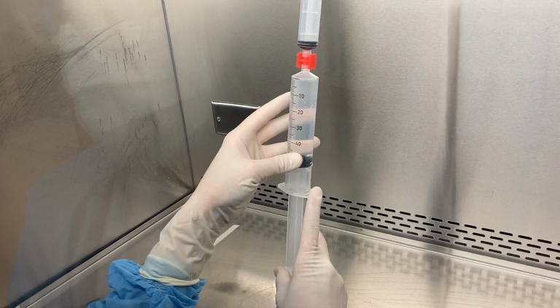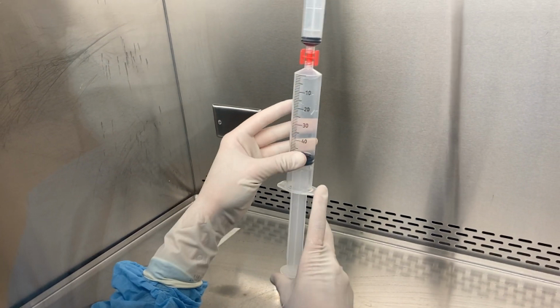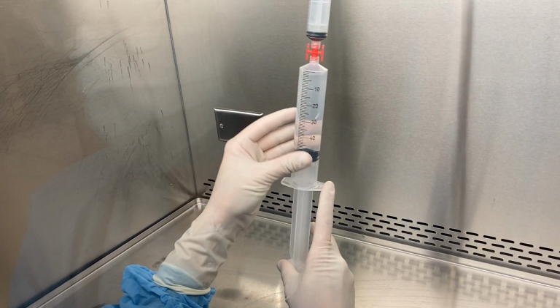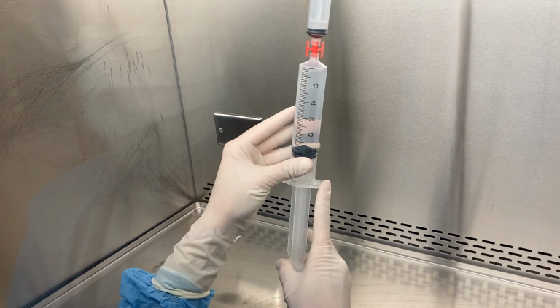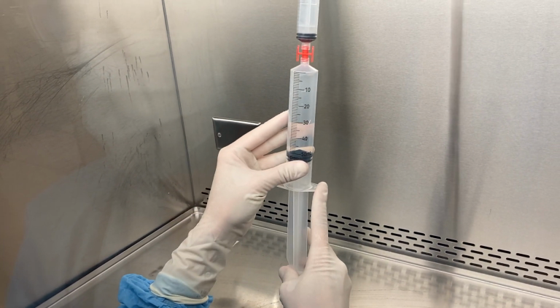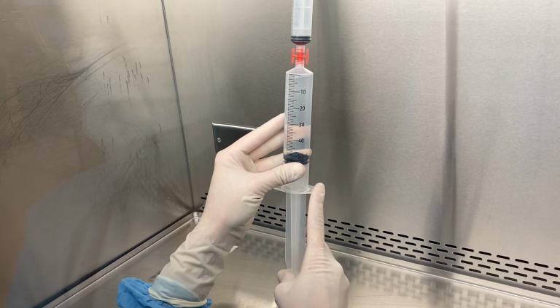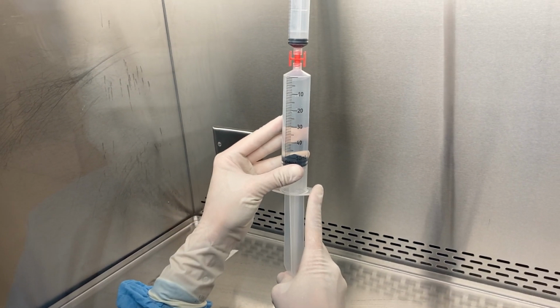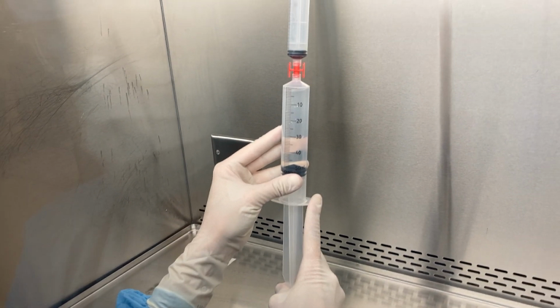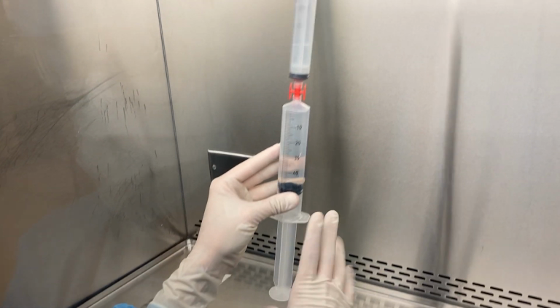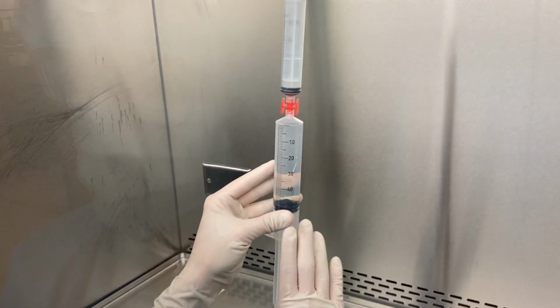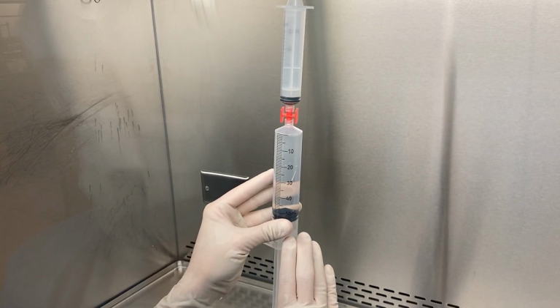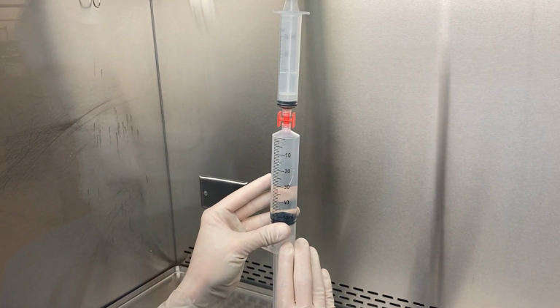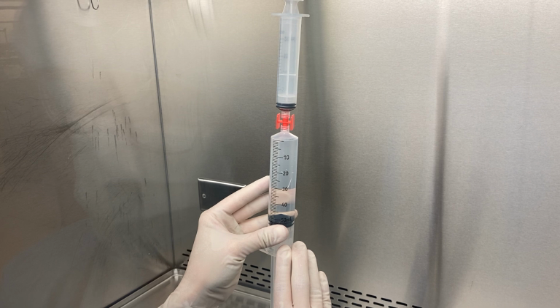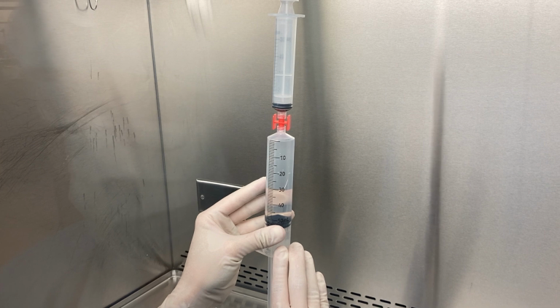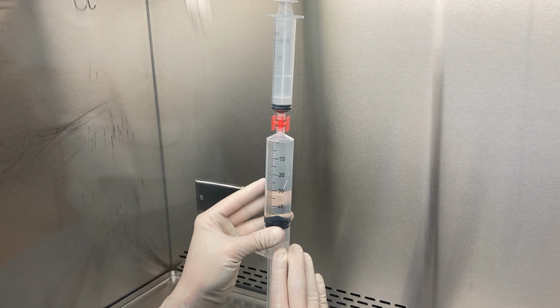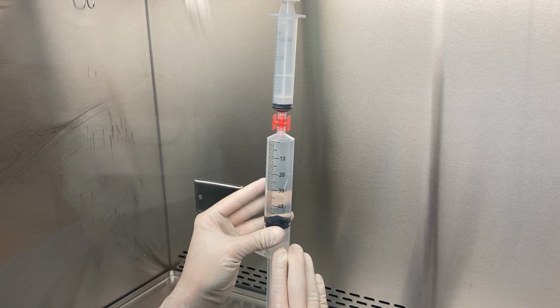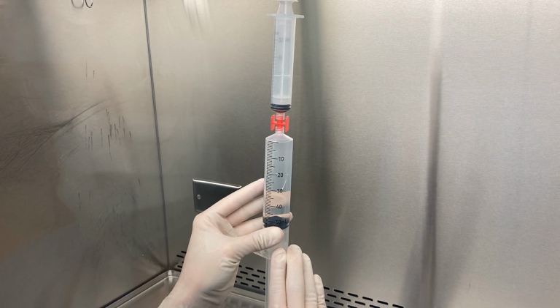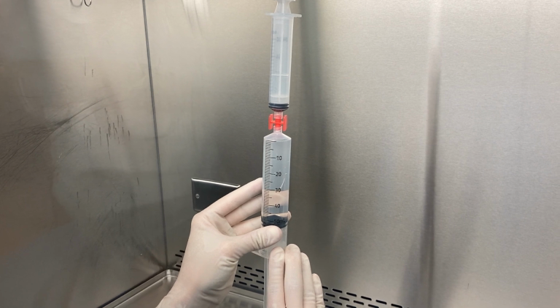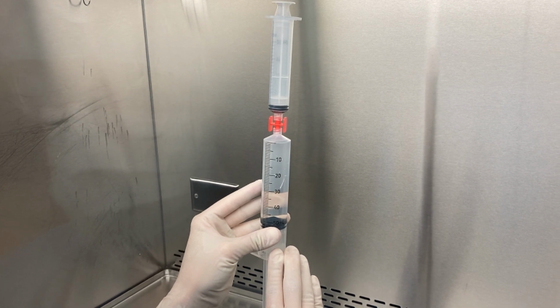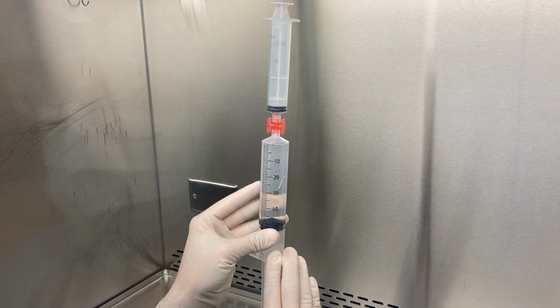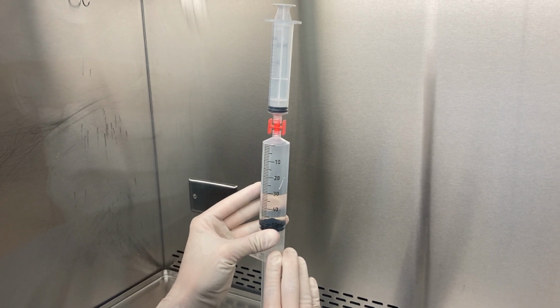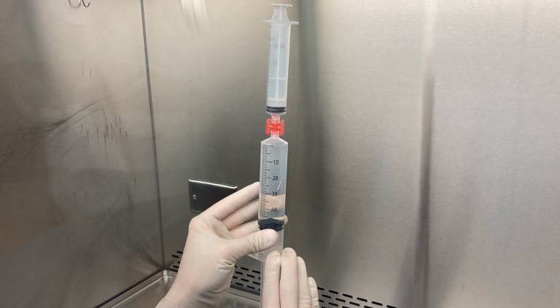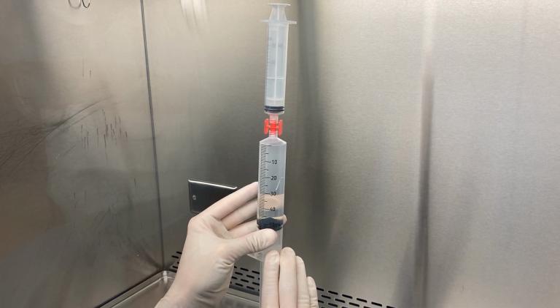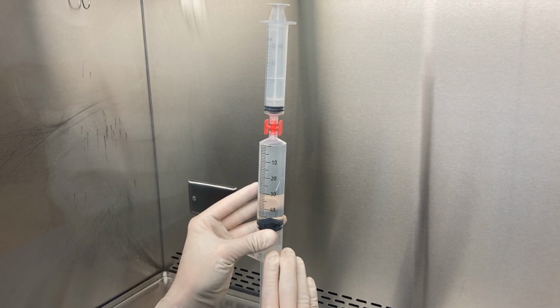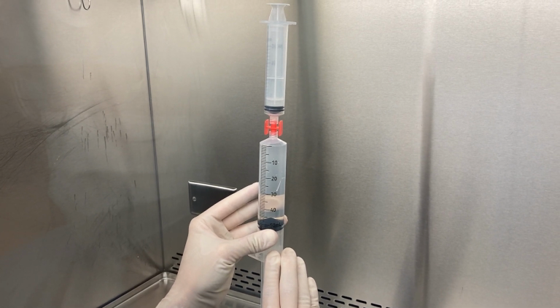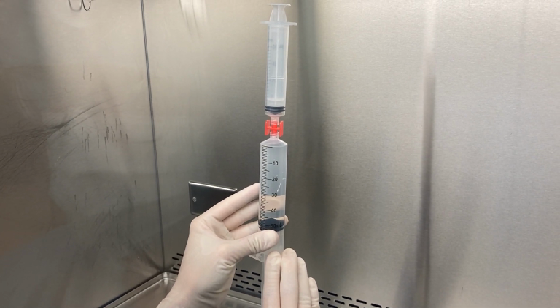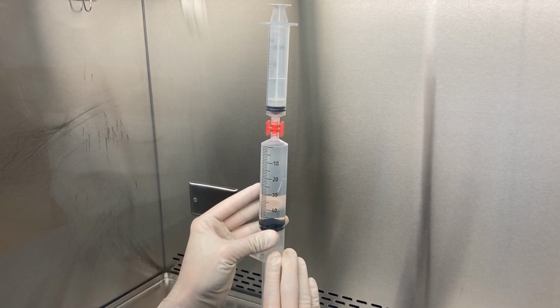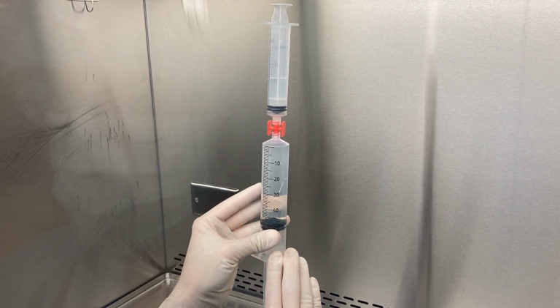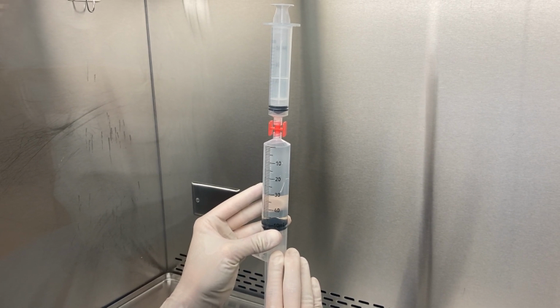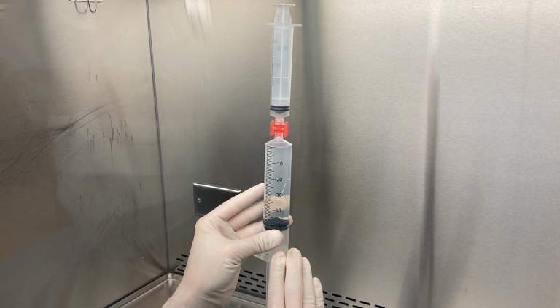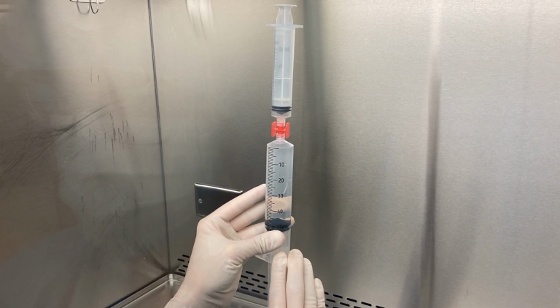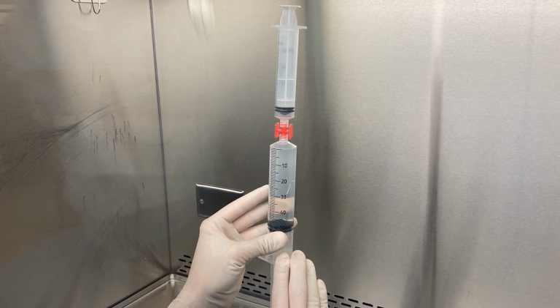Now carefully and gently I can push up on the syringe to expel my excess air.